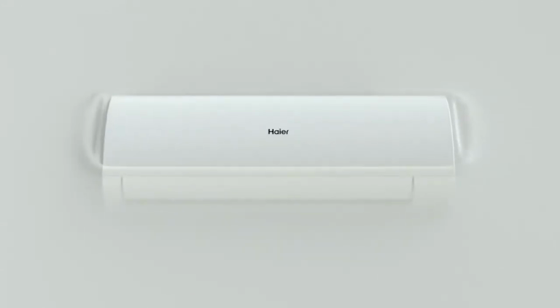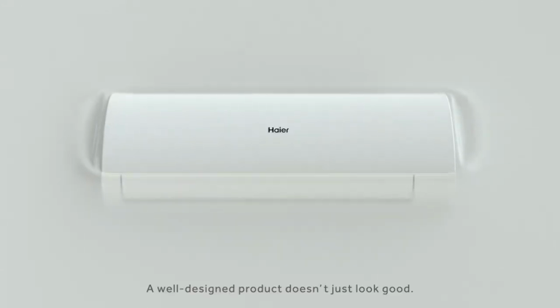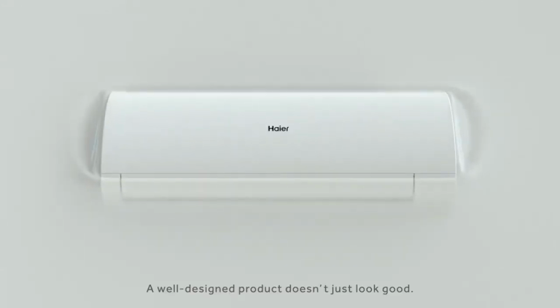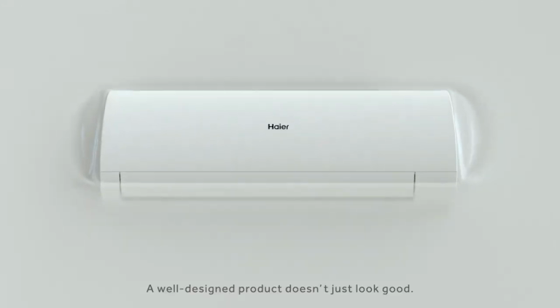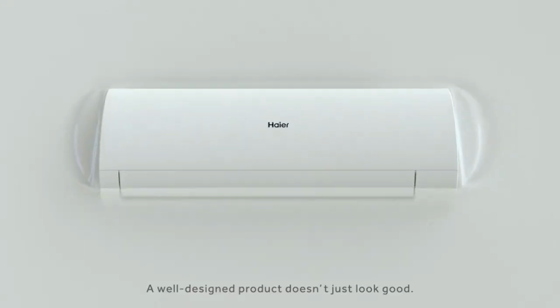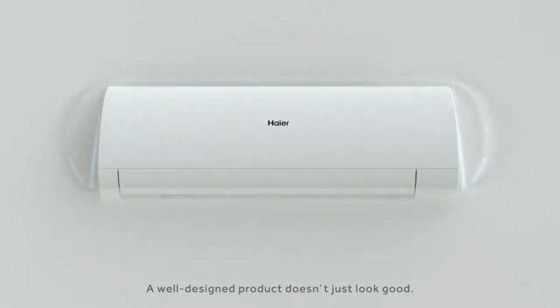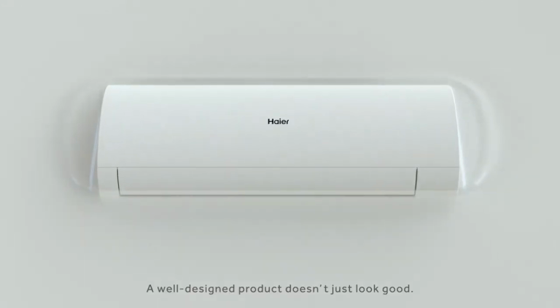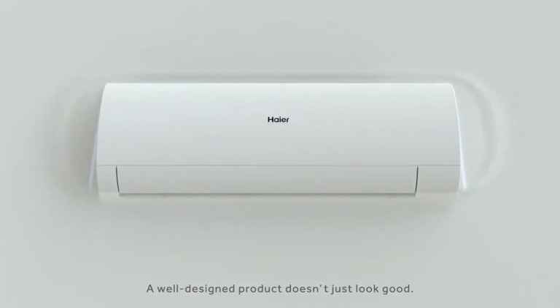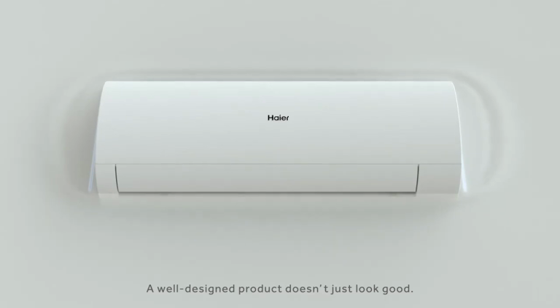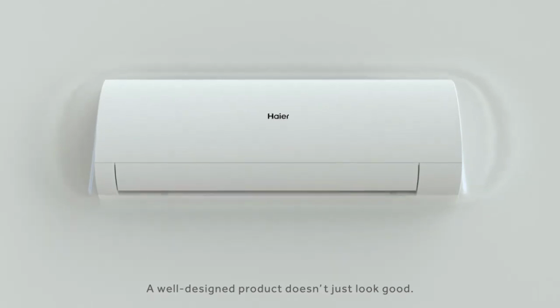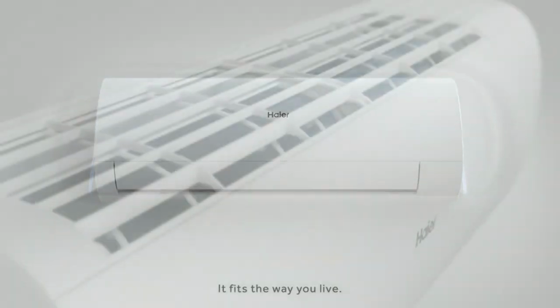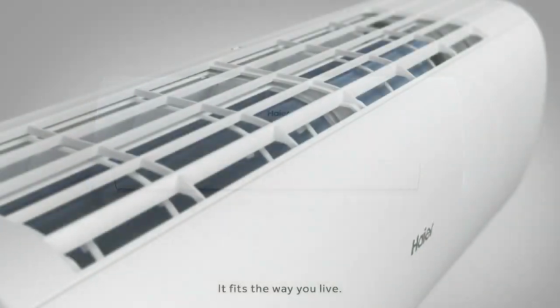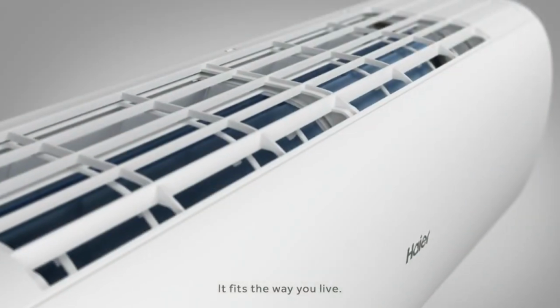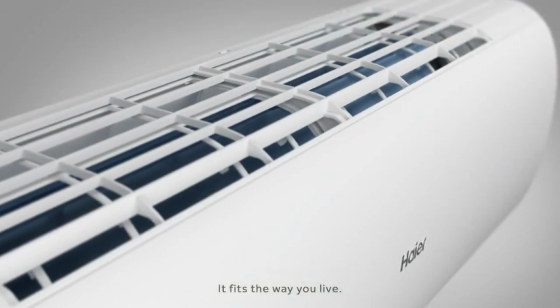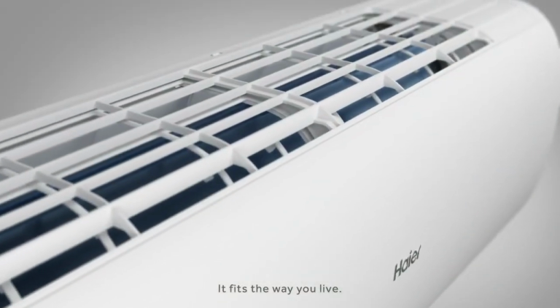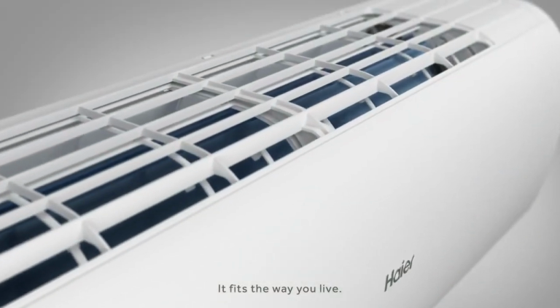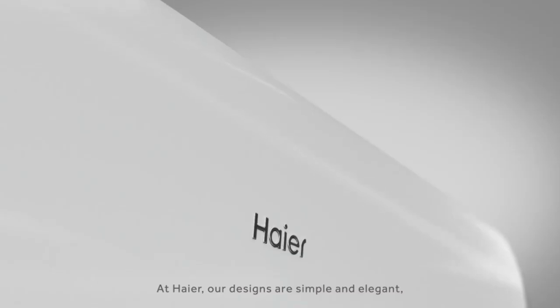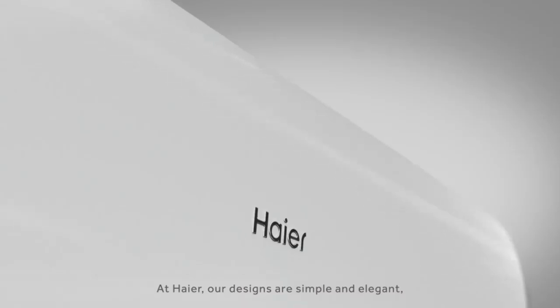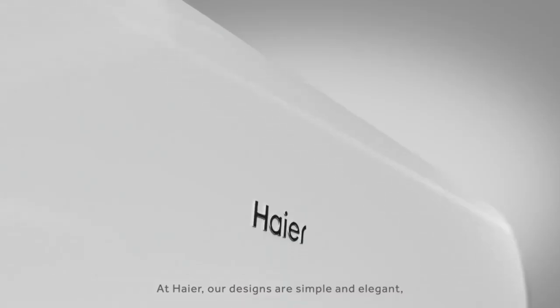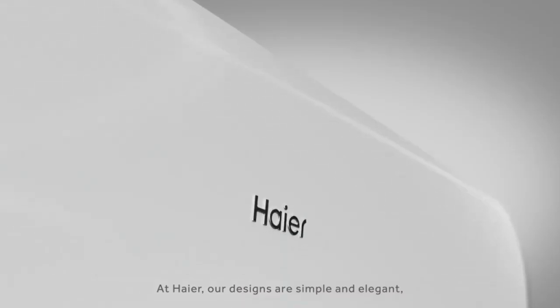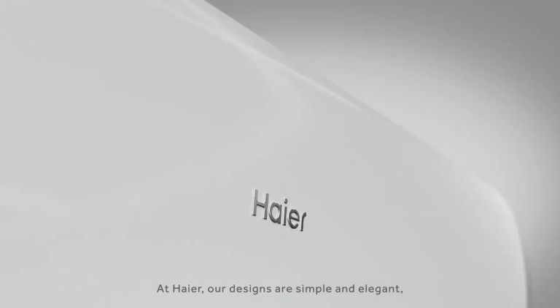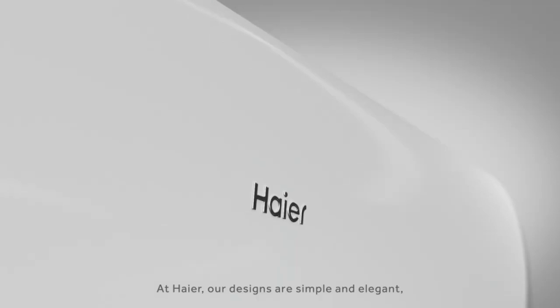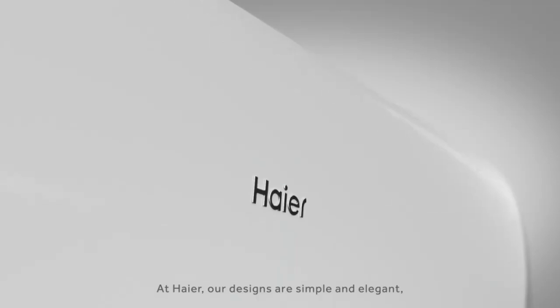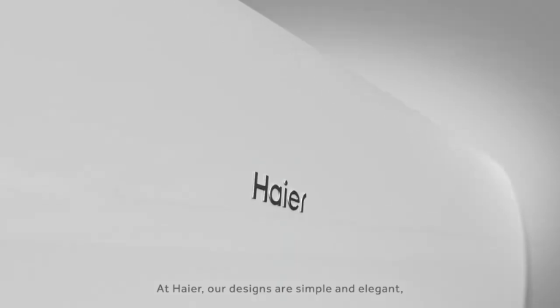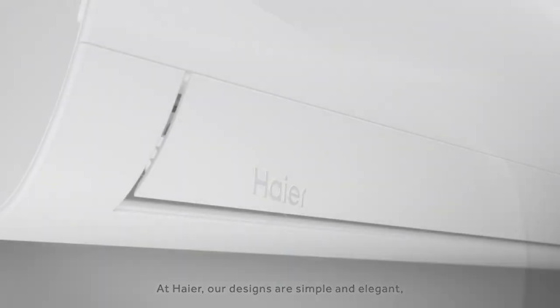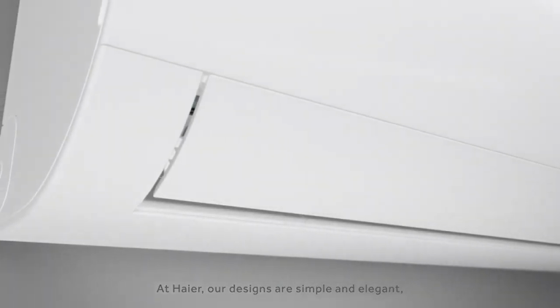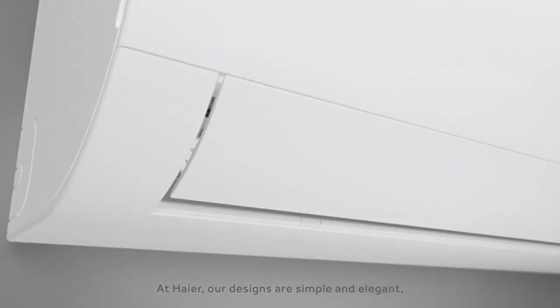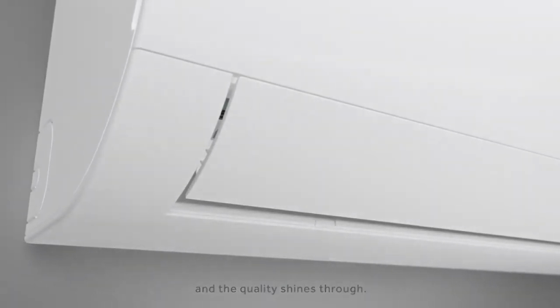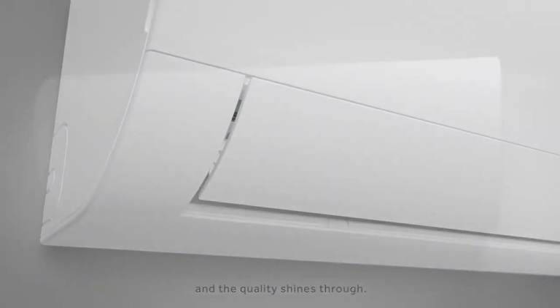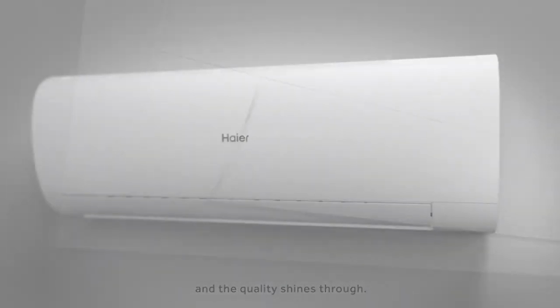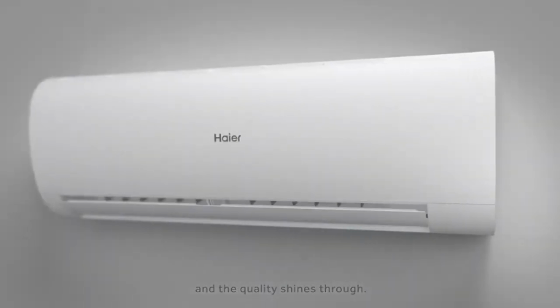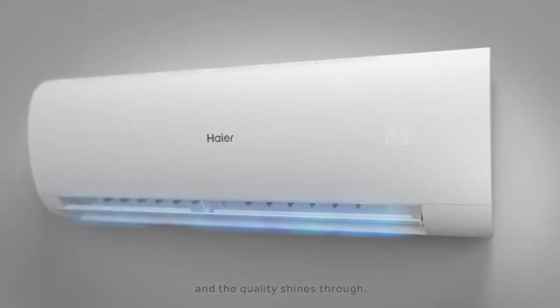A well-designed product doesn't just look good, it fits the way you live. At Haier, our designs are simple and elegant, and the quality shines through.